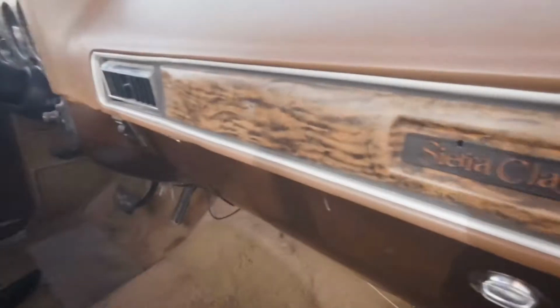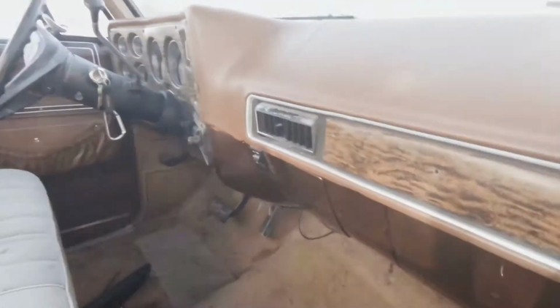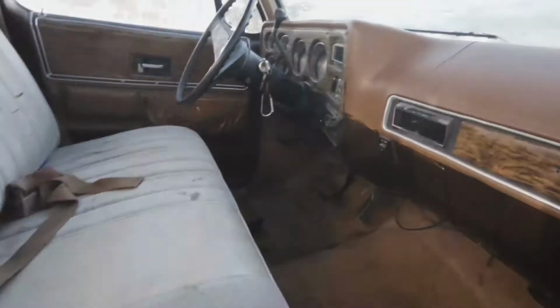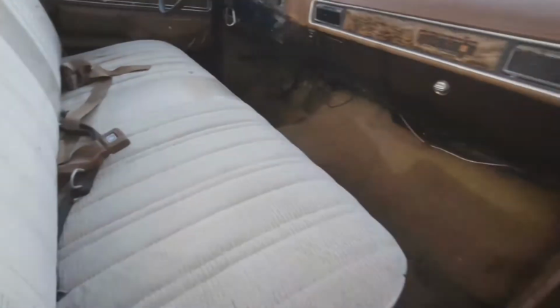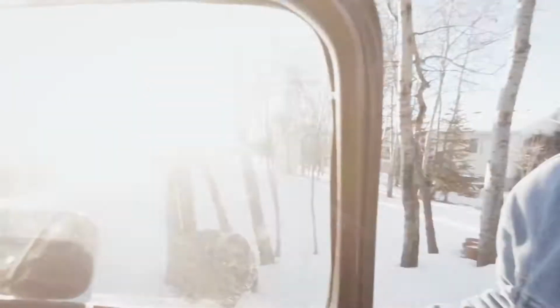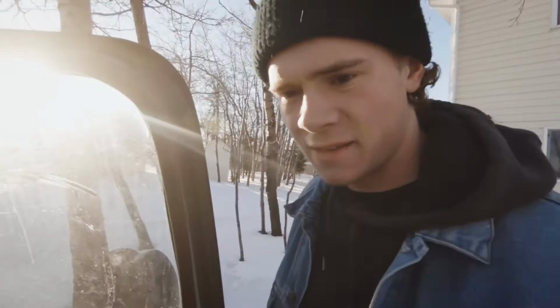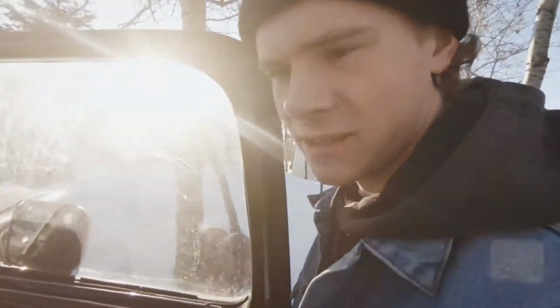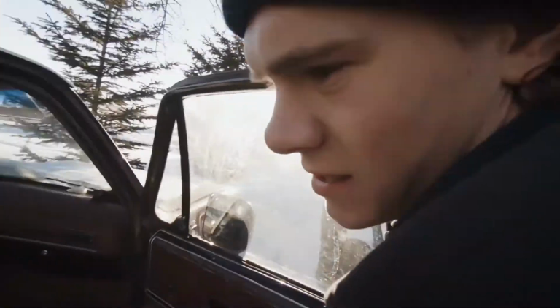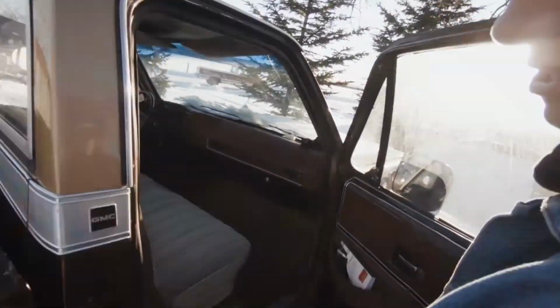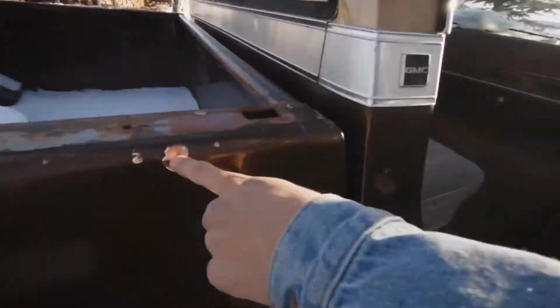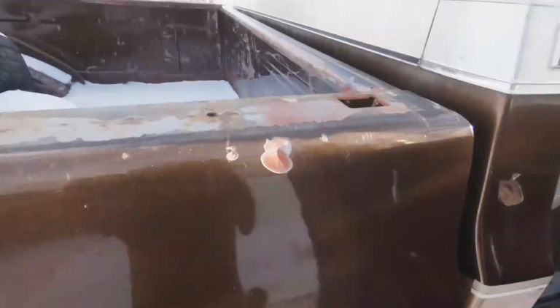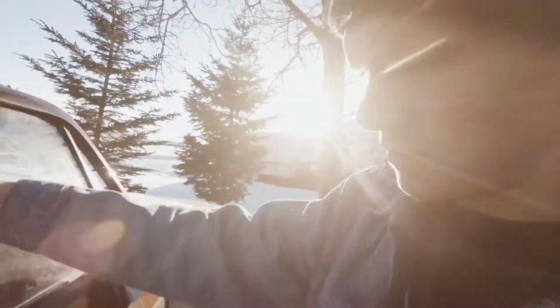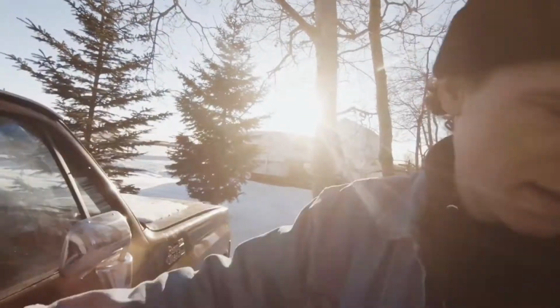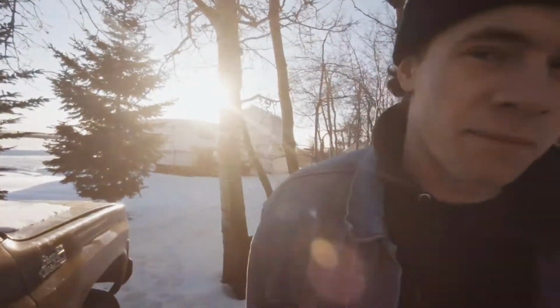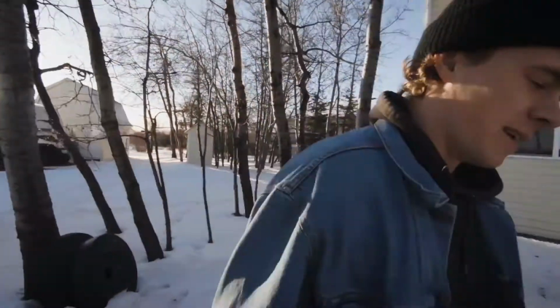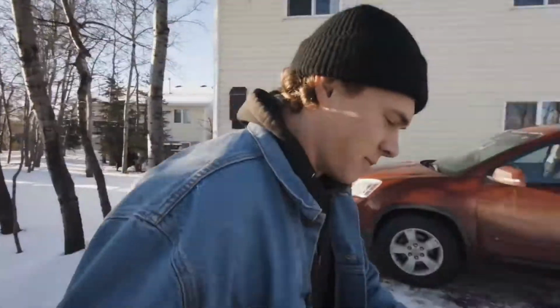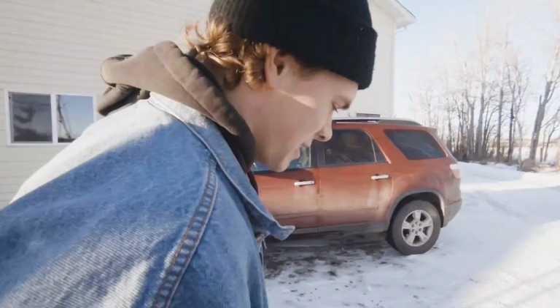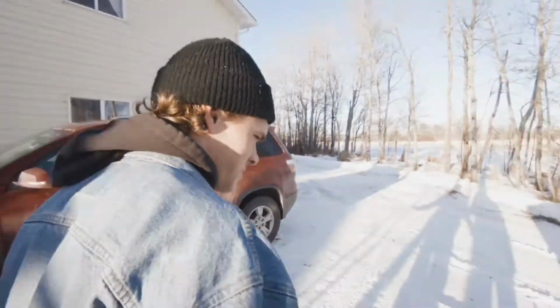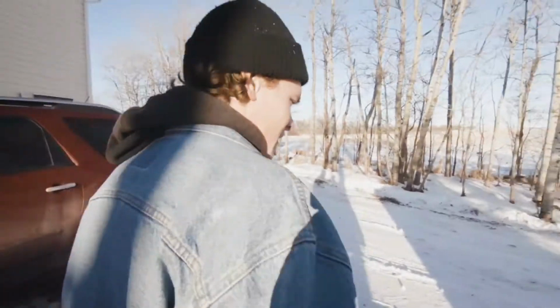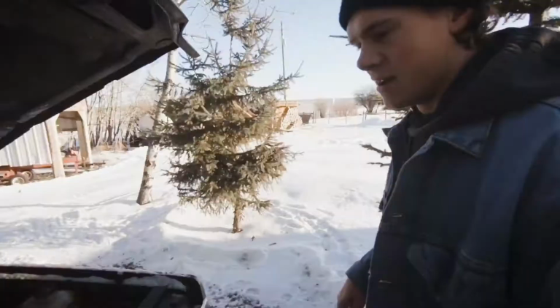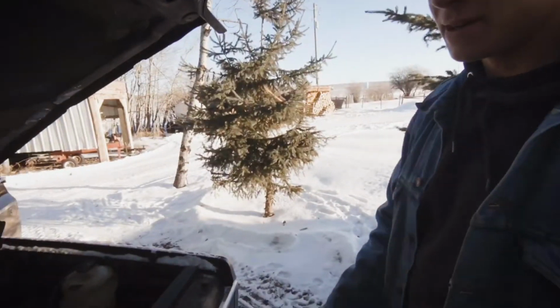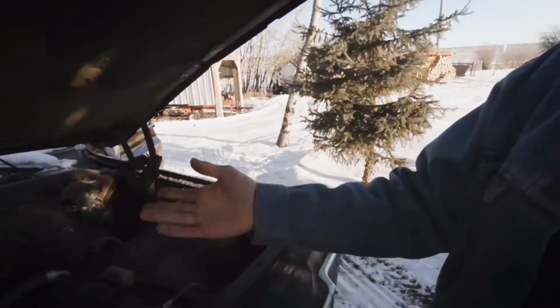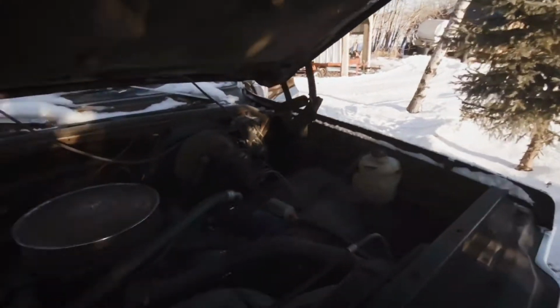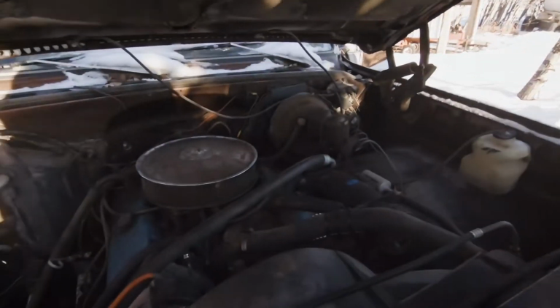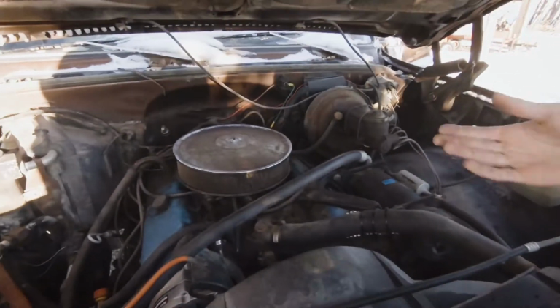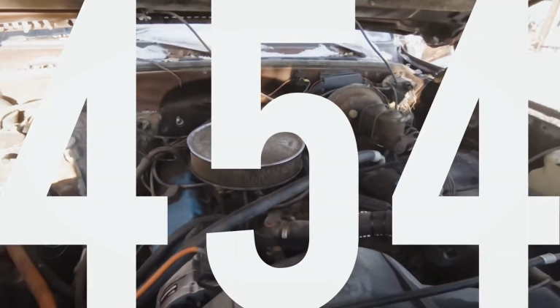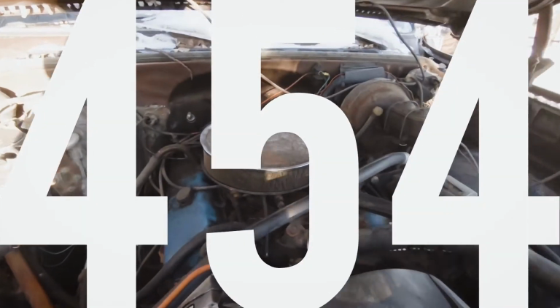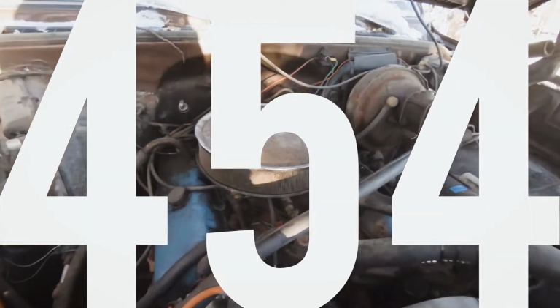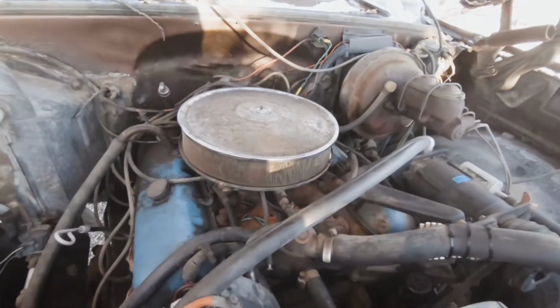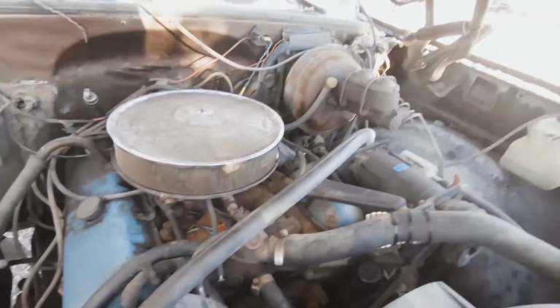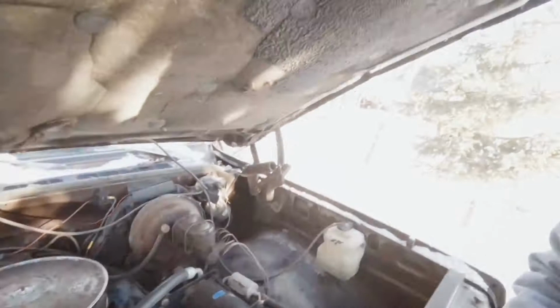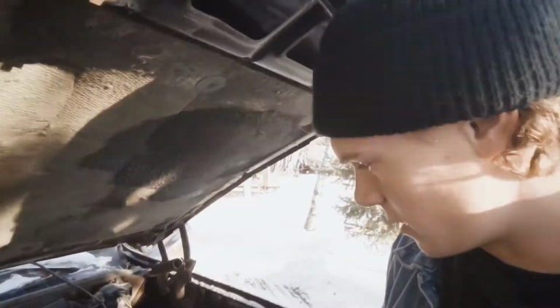The box paint isn't original as you can see. It used to be red, but we're getting to the best part of it now. Anyways, under here we've got the motor — a big block. It's big, and then it's a block.